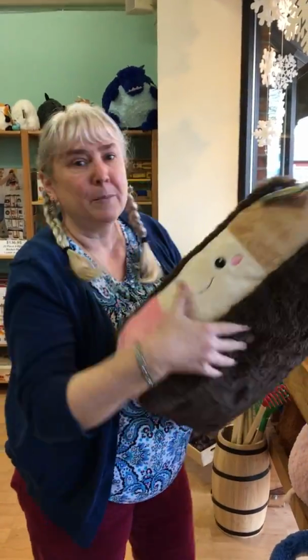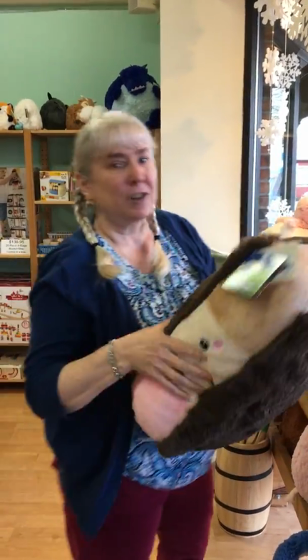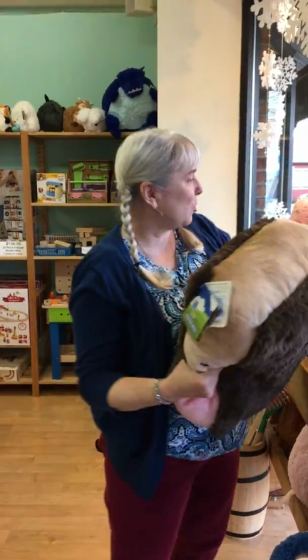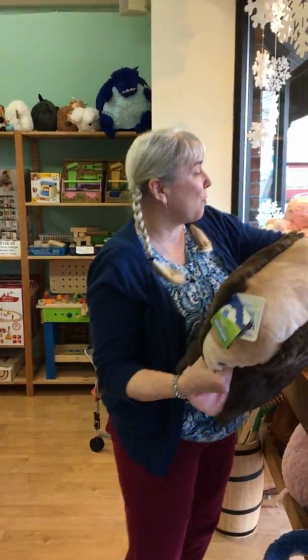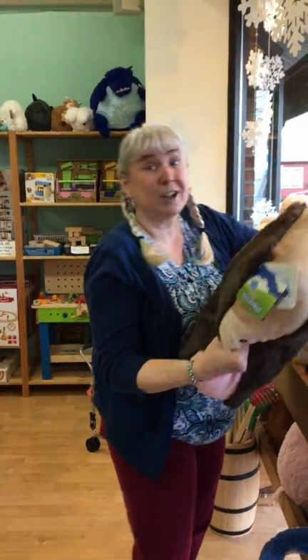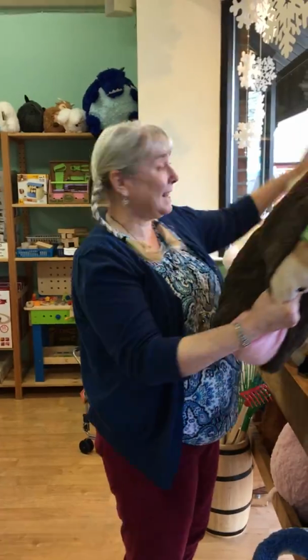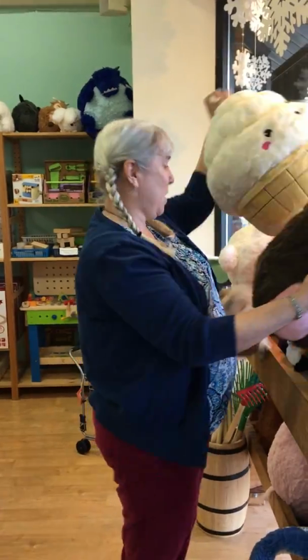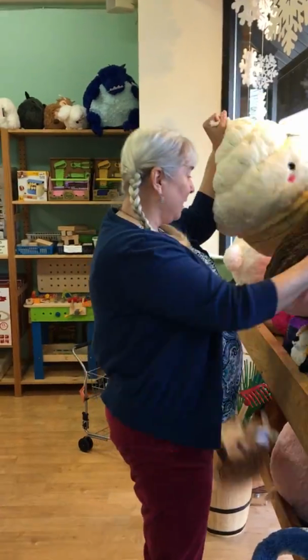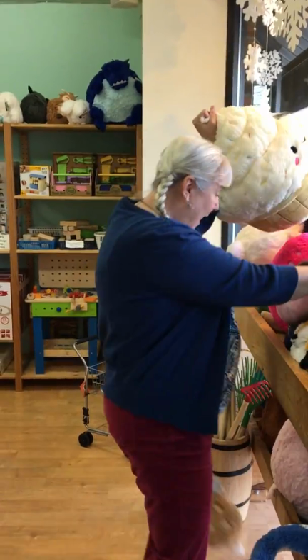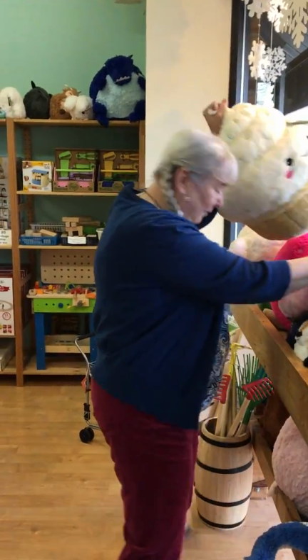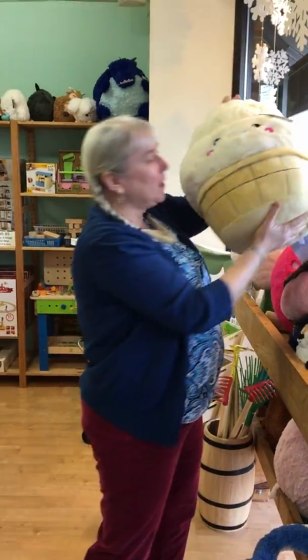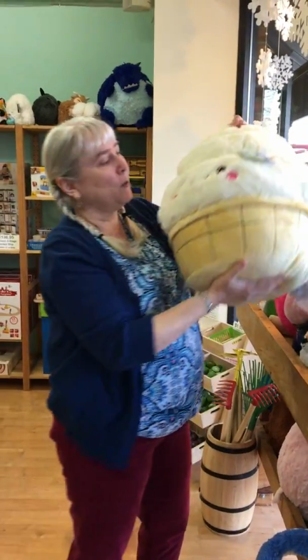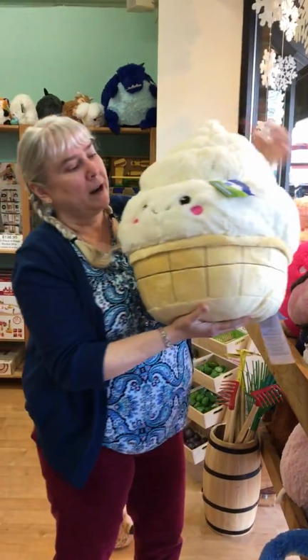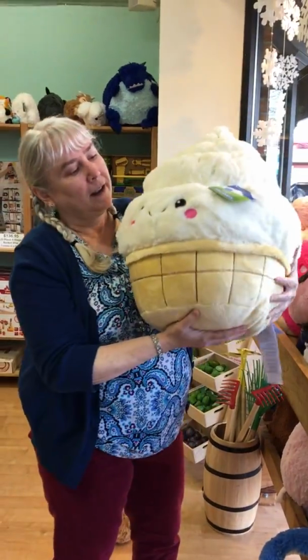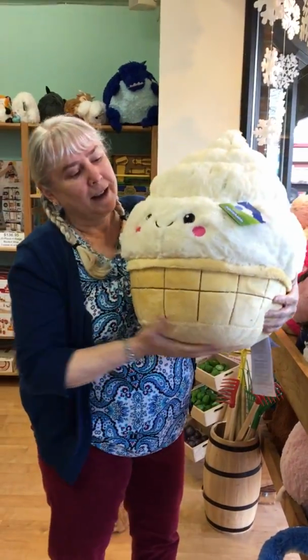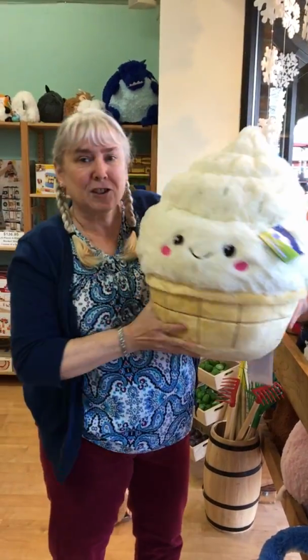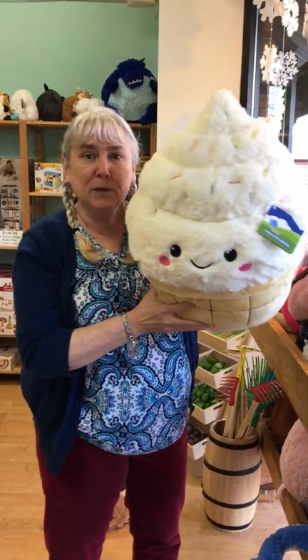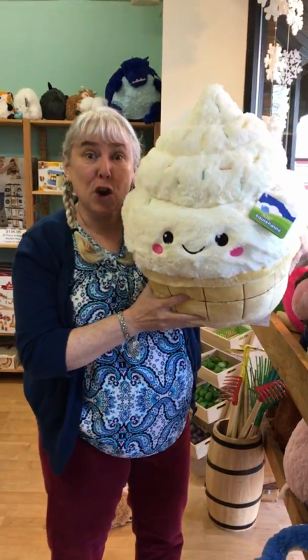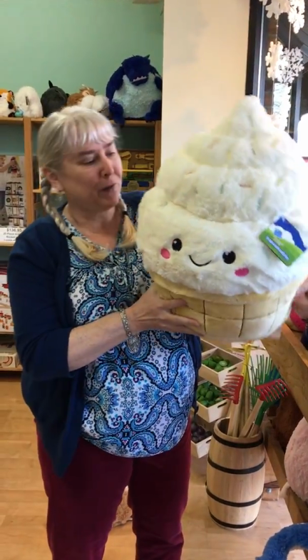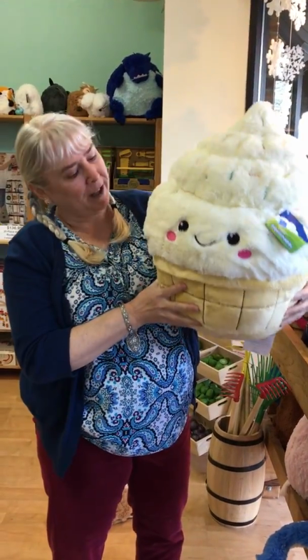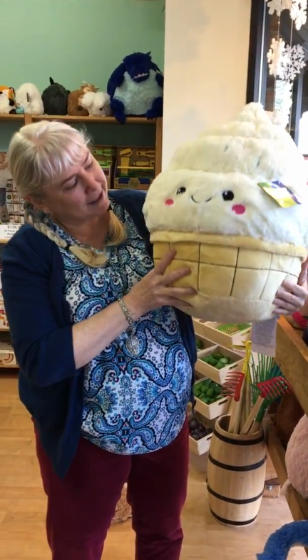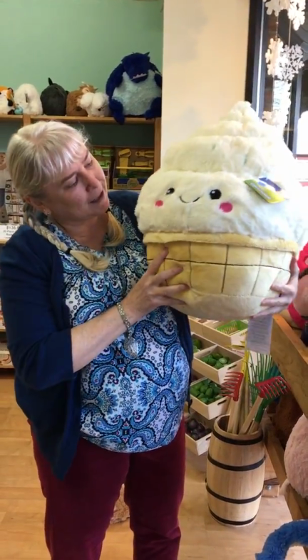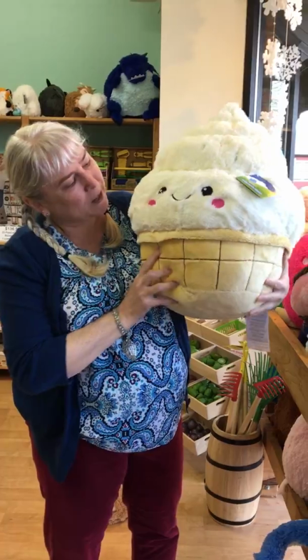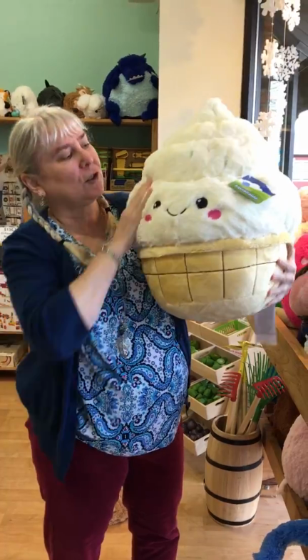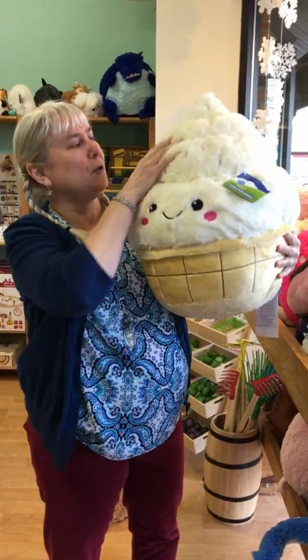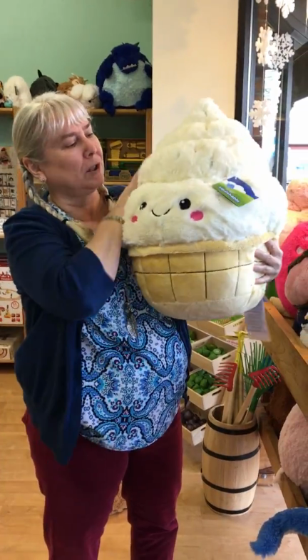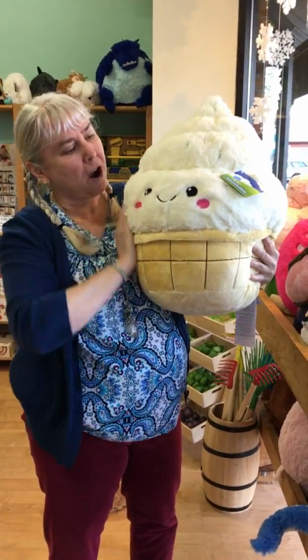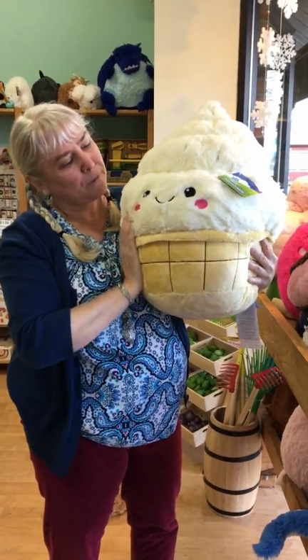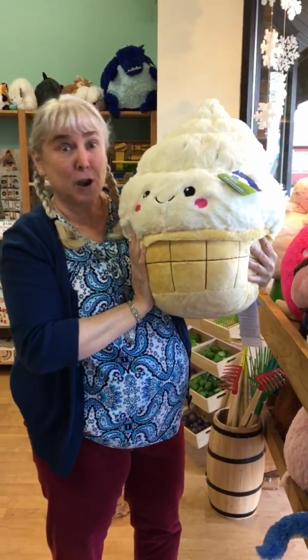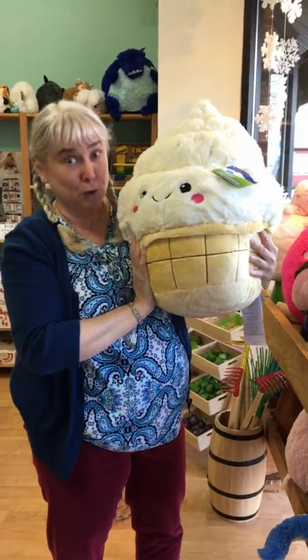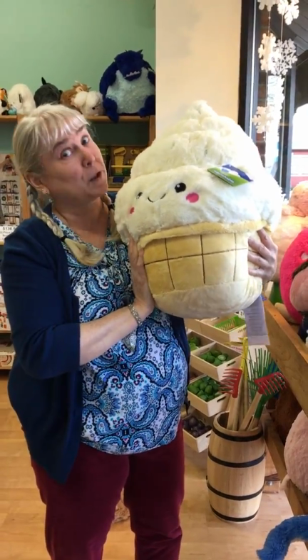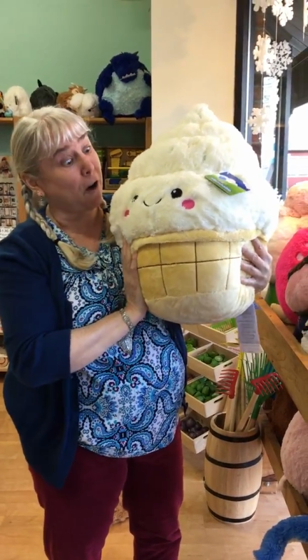Let me show you some more. Look at this one — they're falling everywhere. It's a soft serve. Isn't it sweet? So soft. The soft serve's soft.